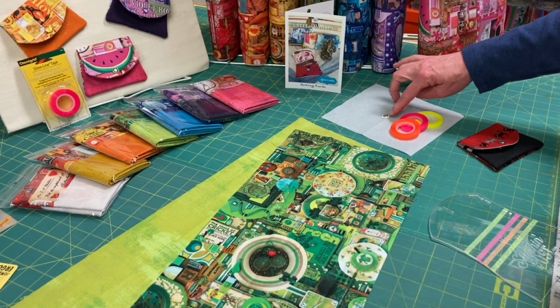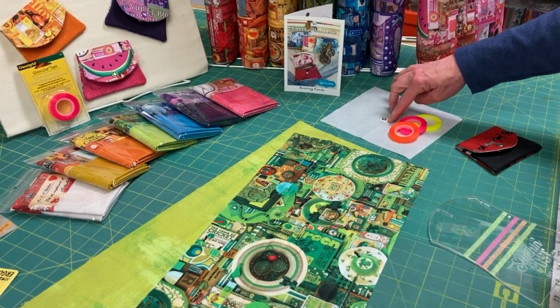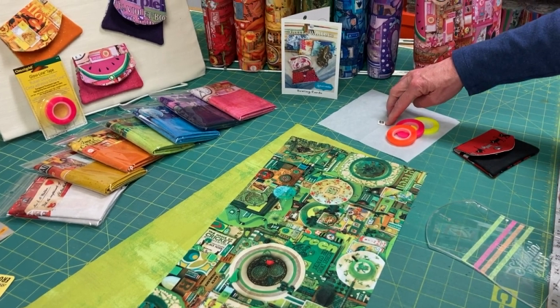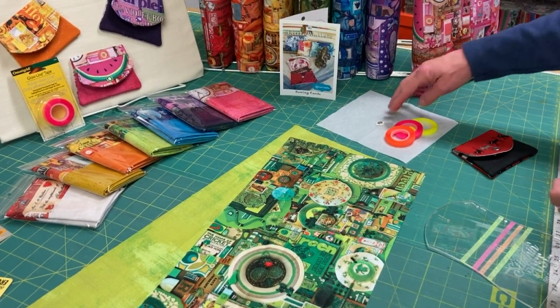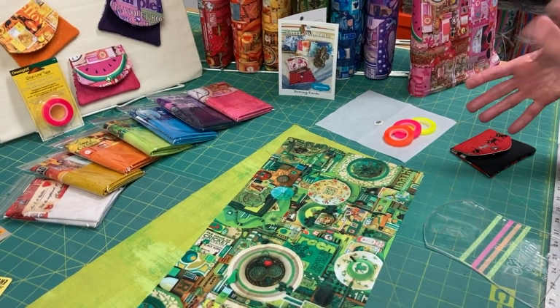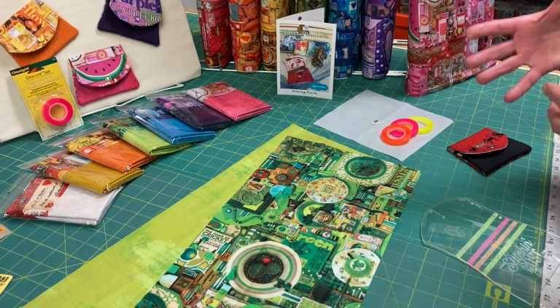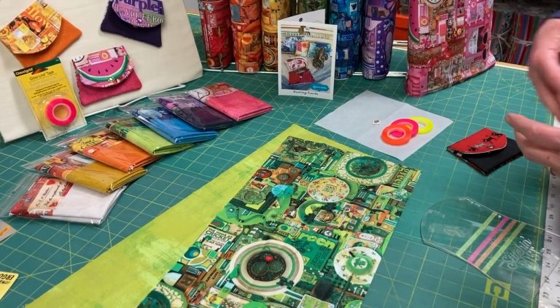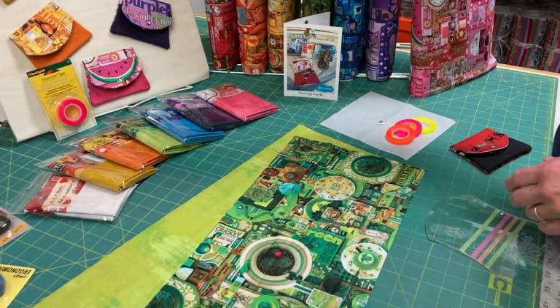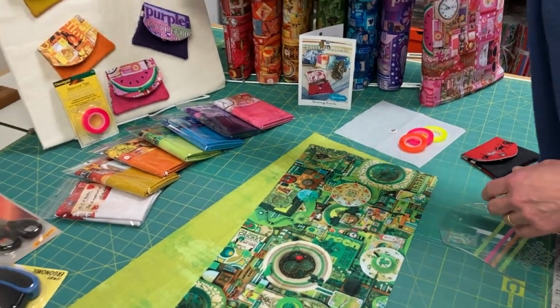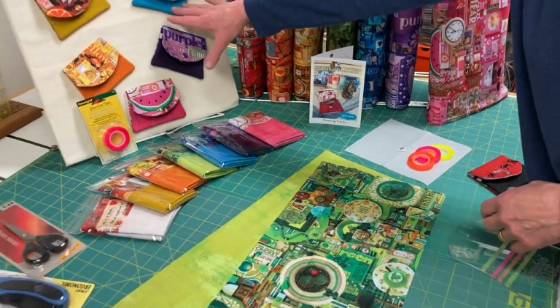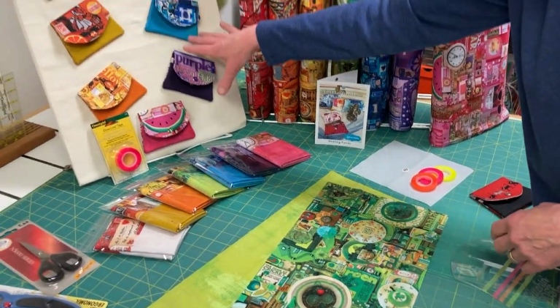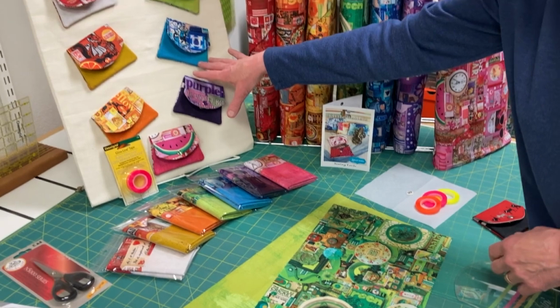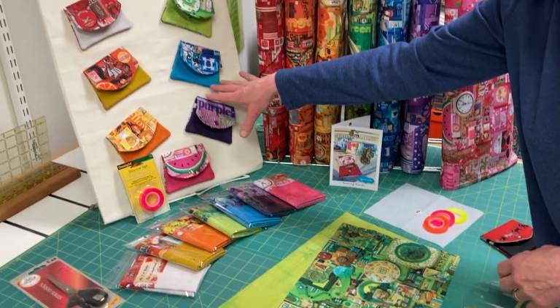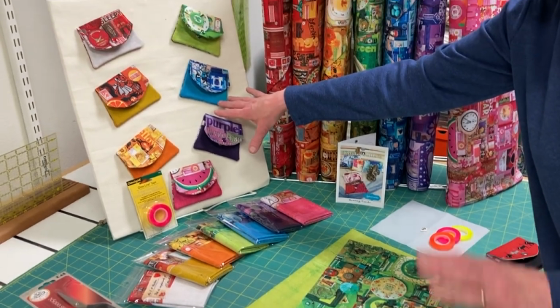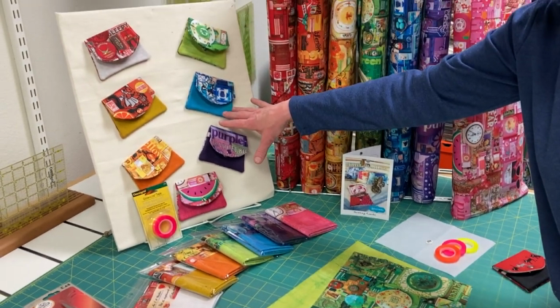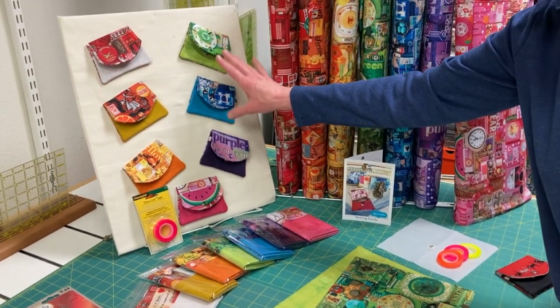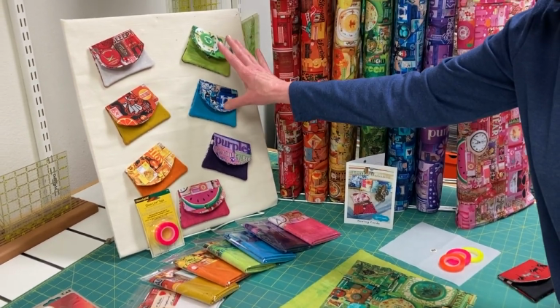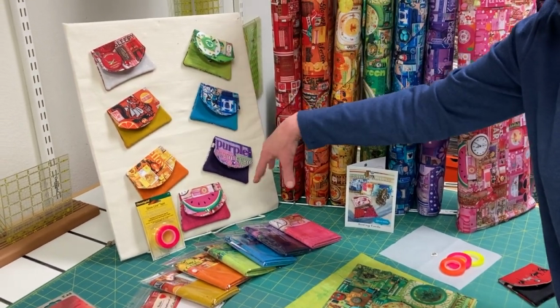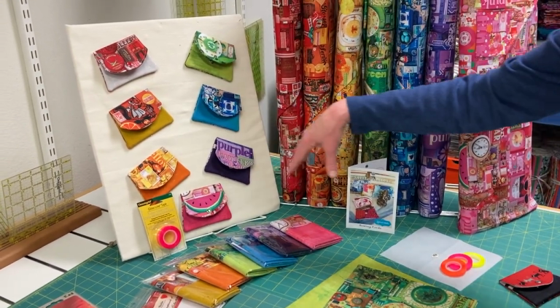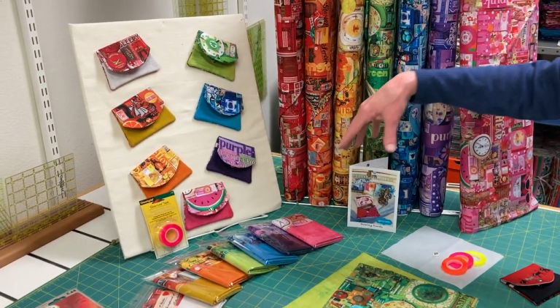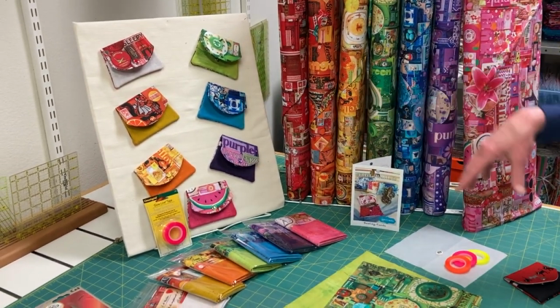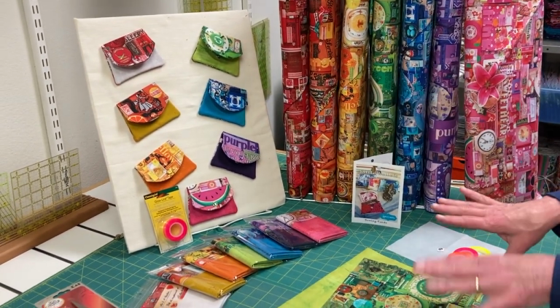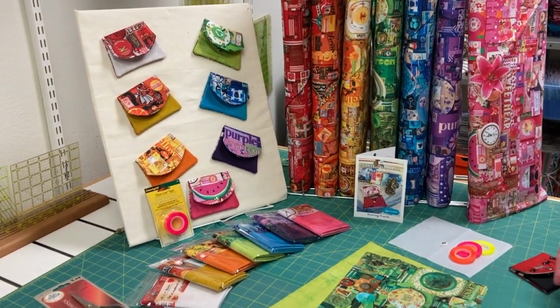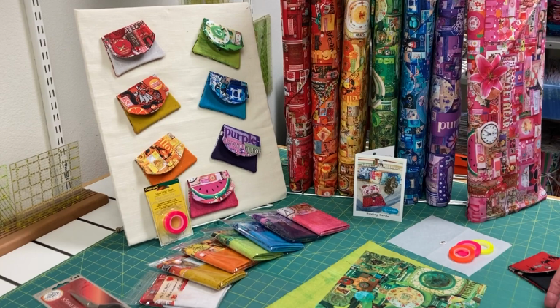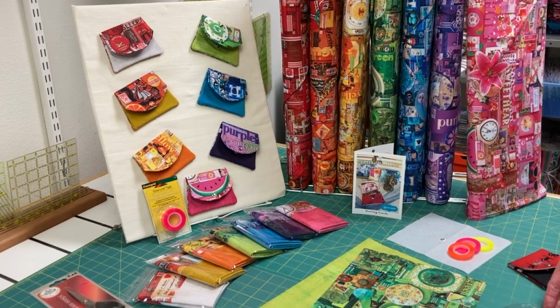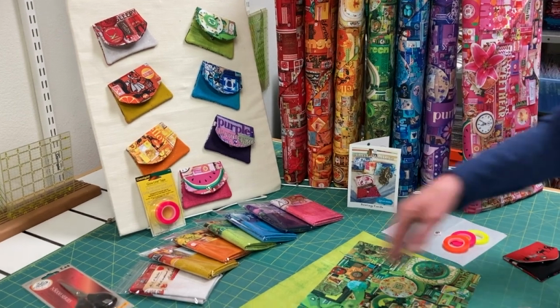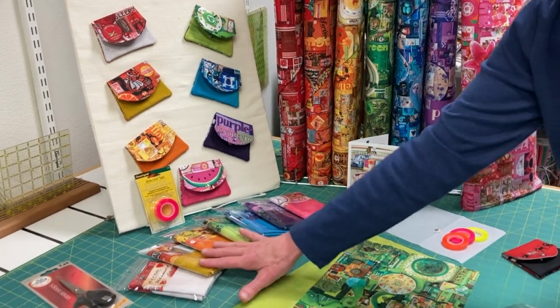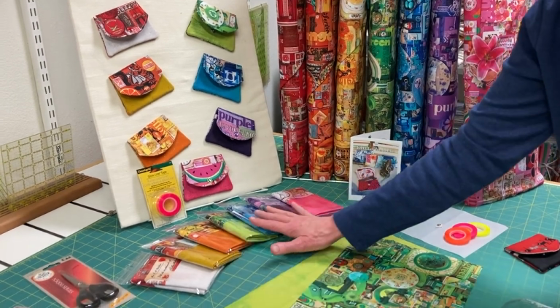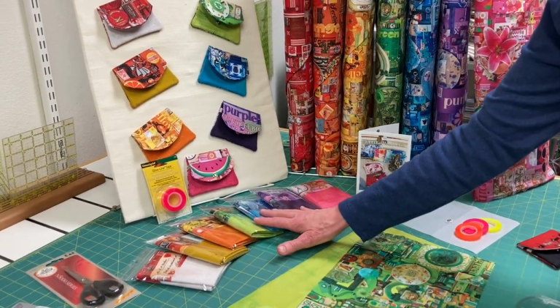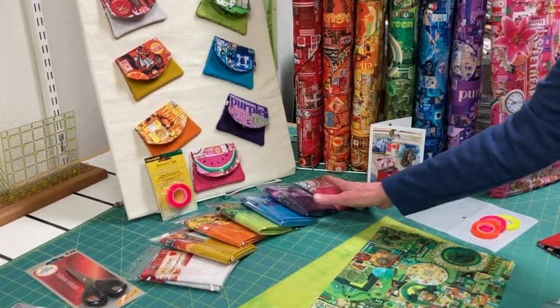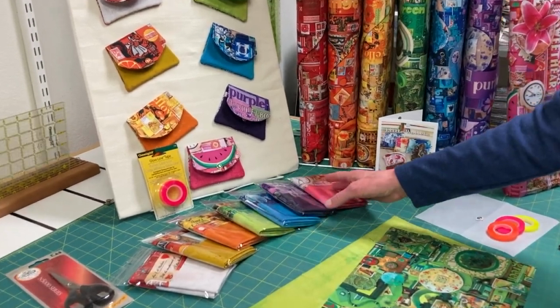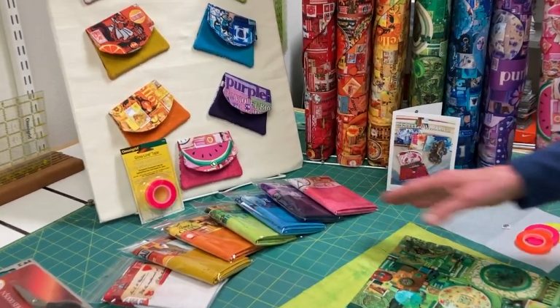It also comes with a piece of interfacing to give it some stability, and a sew-on snap. But you can also use the pearl snaps — we do have a video about that. I use the pearl snaps on my little wallets here. And these are the kits that we have: there's seven different ones, one in each color.